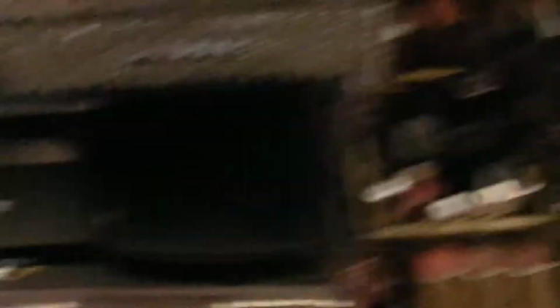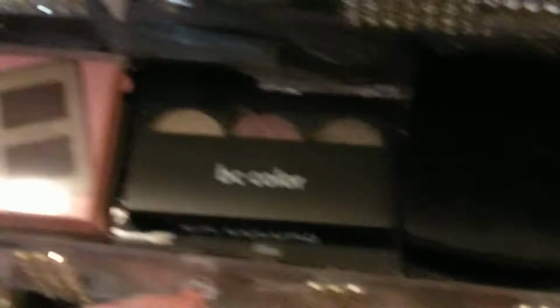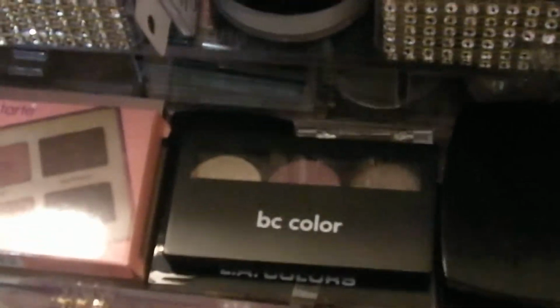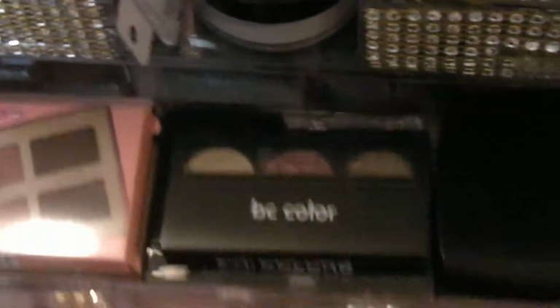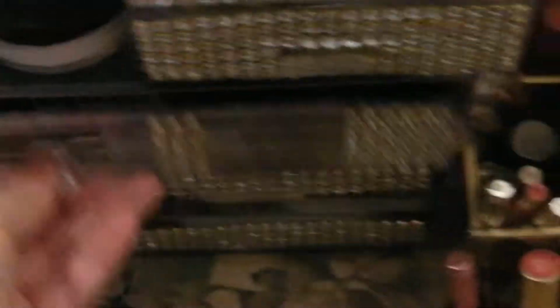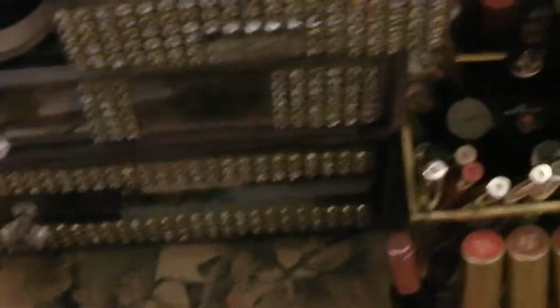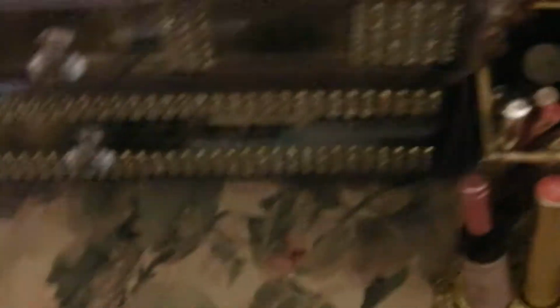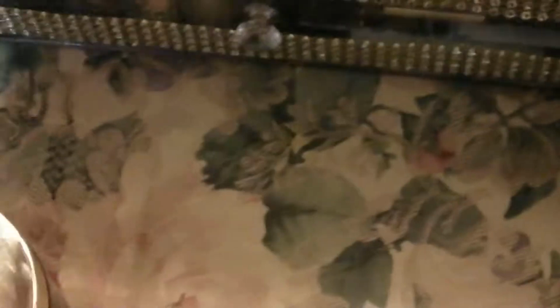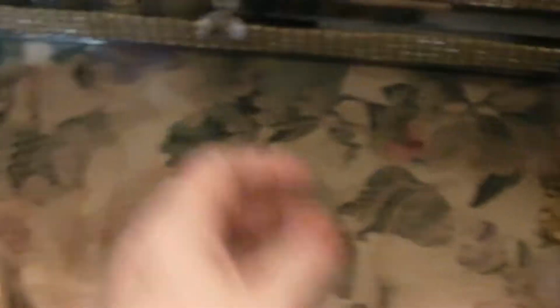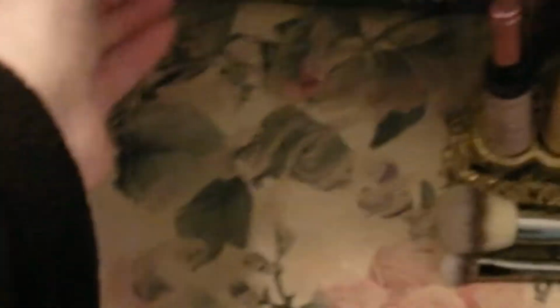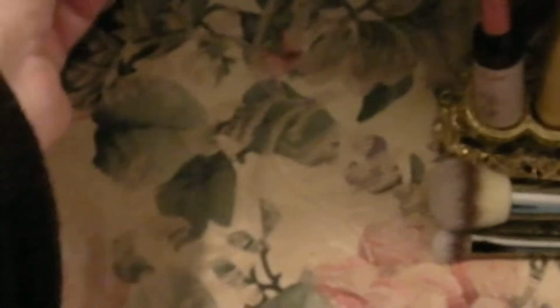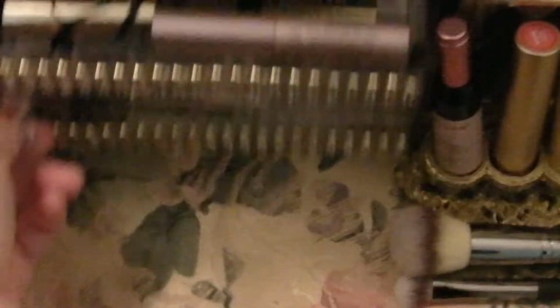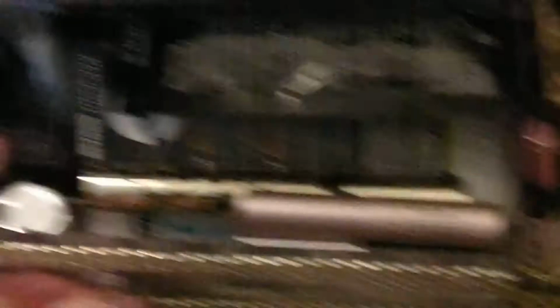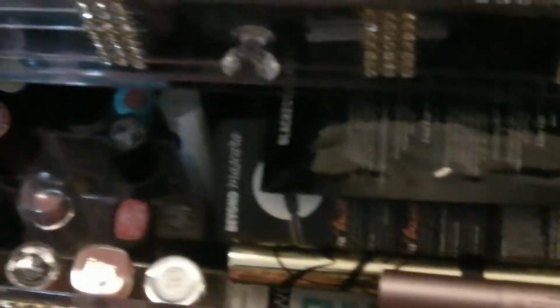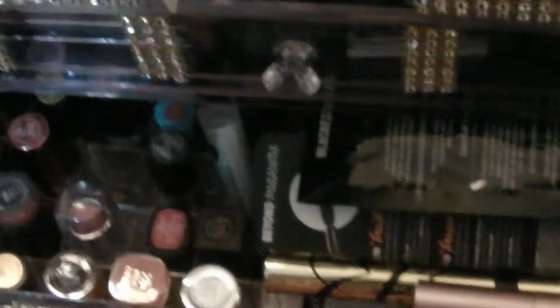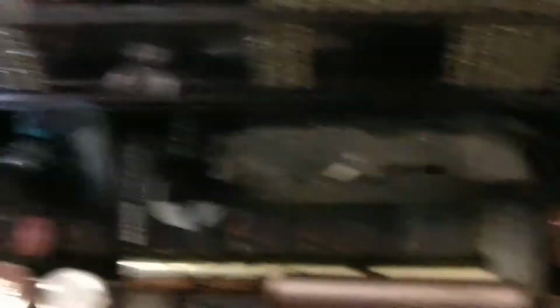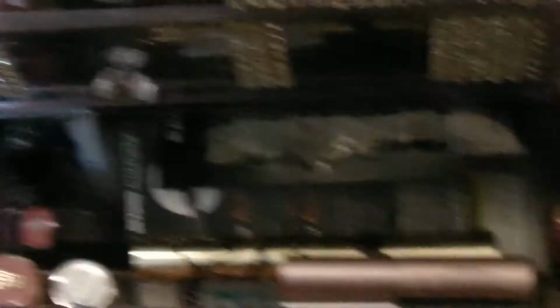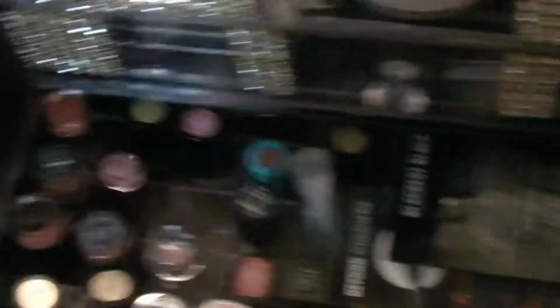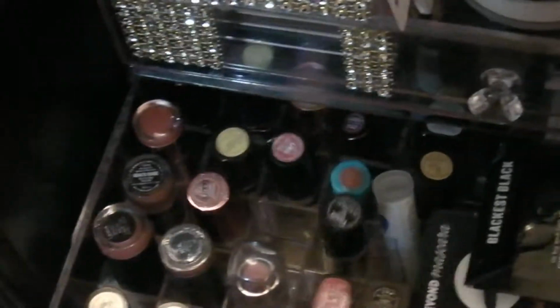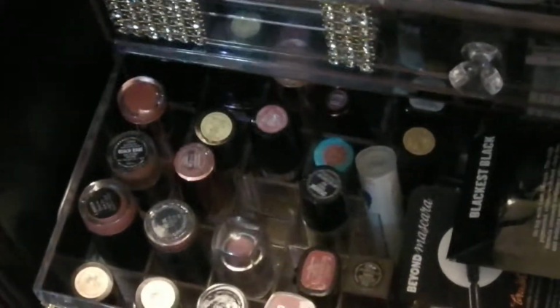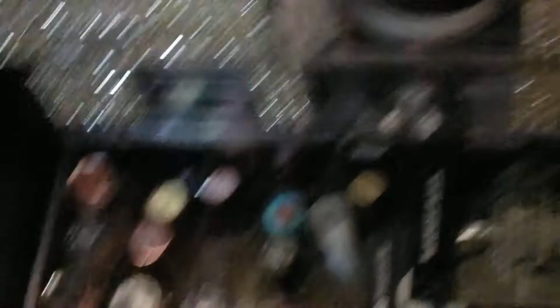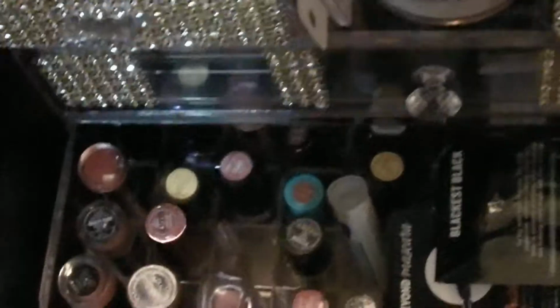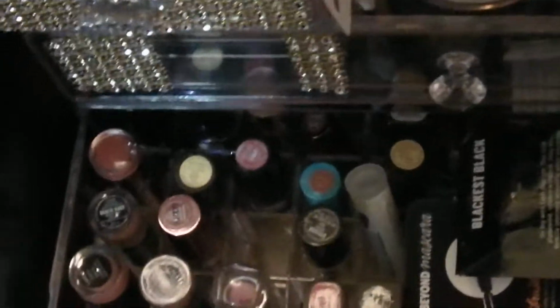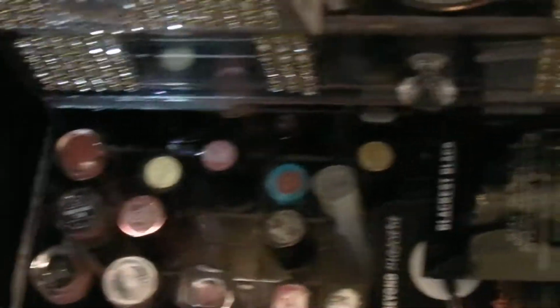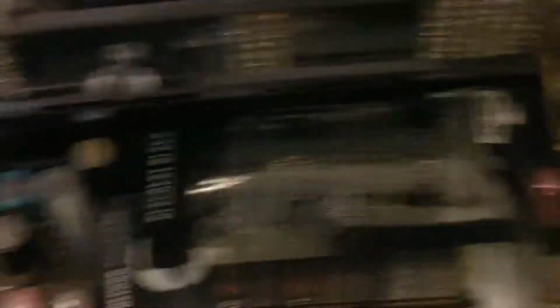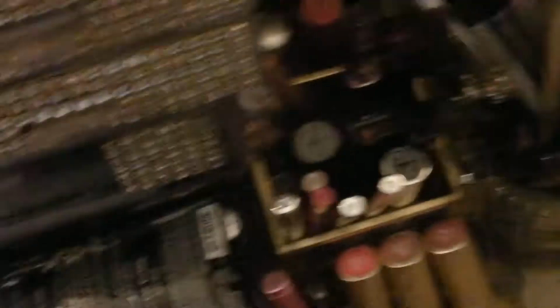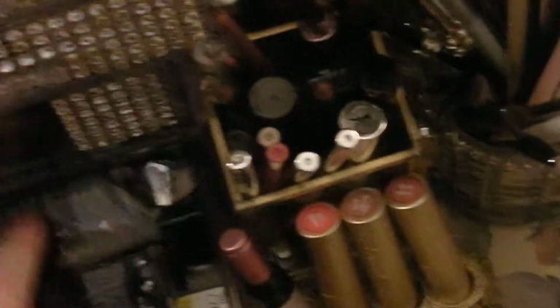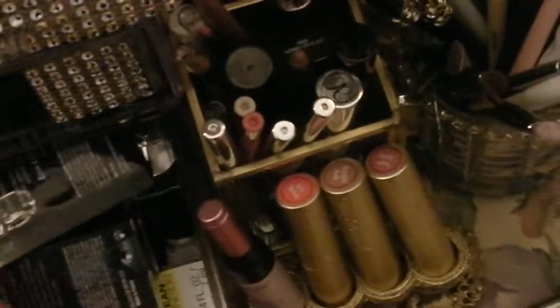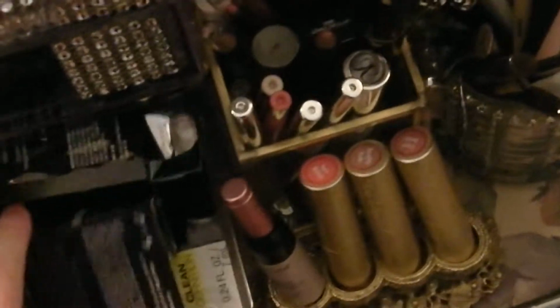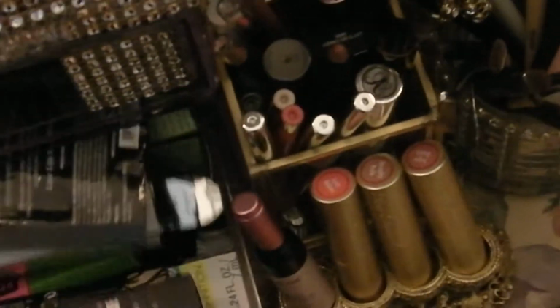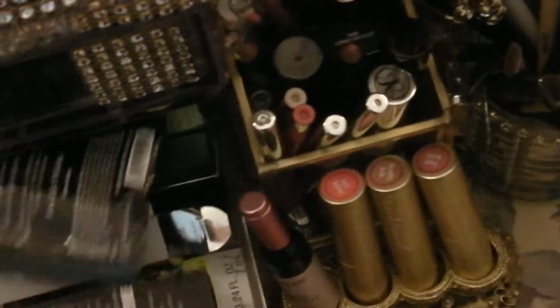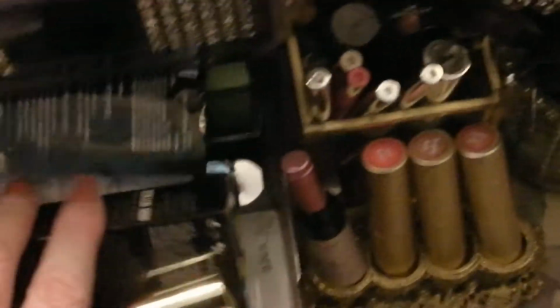This drawer is eye shadows and this drawer is lipsticks and mascaras — I have one missing, there must be one in my purse, but I have all kinds of mascaras down in here.